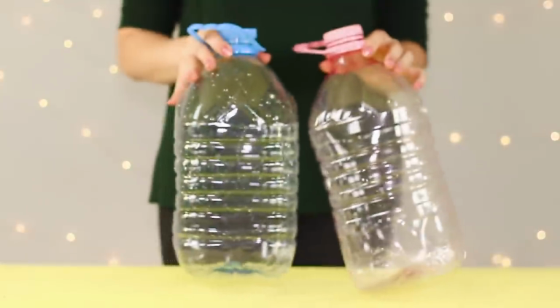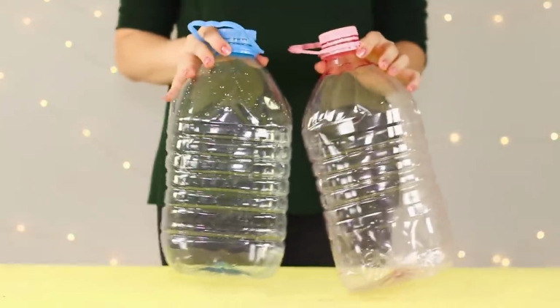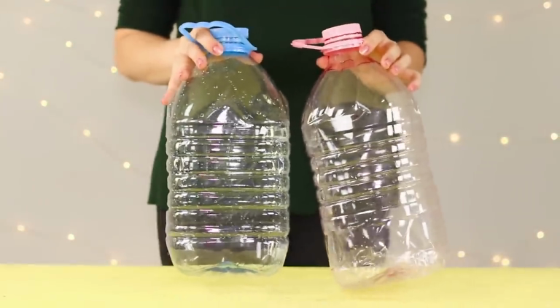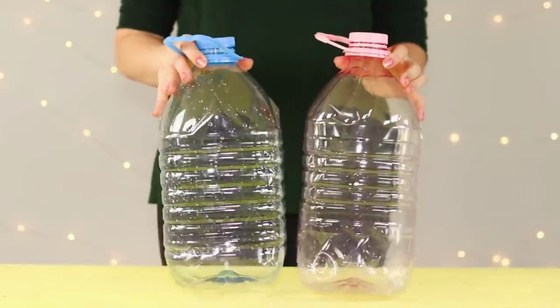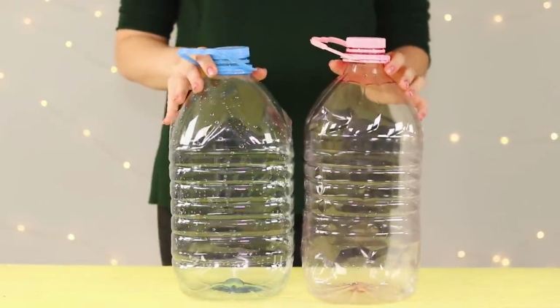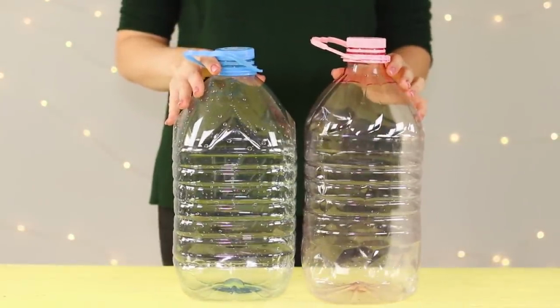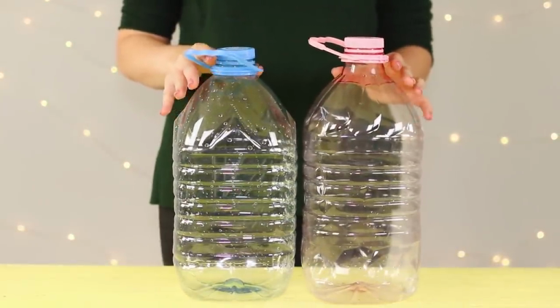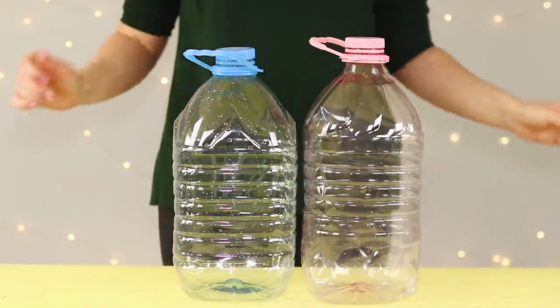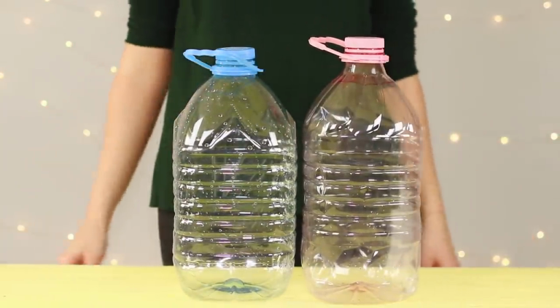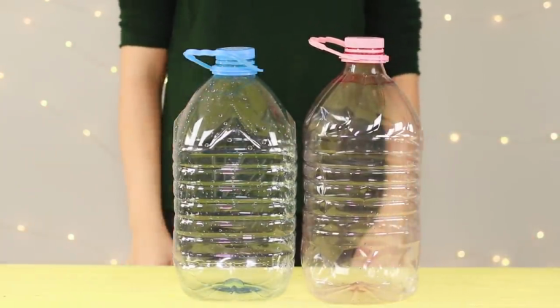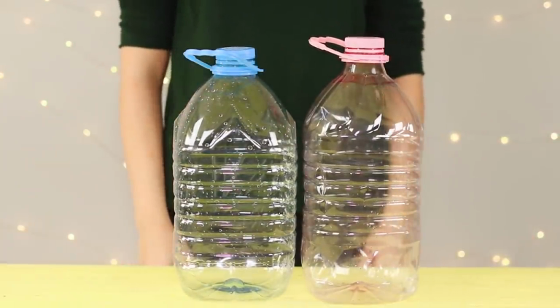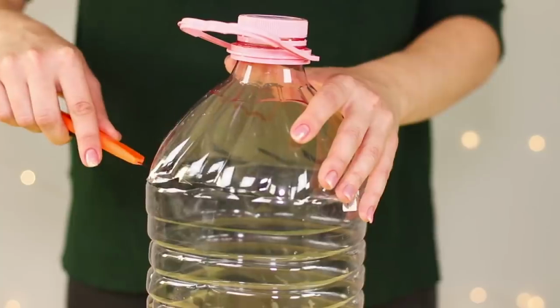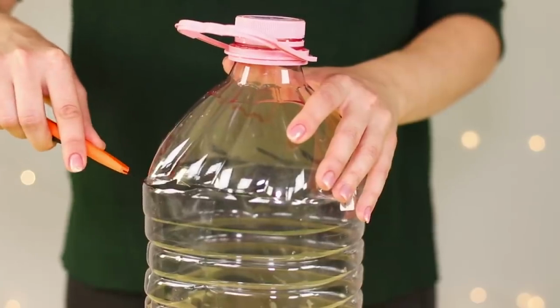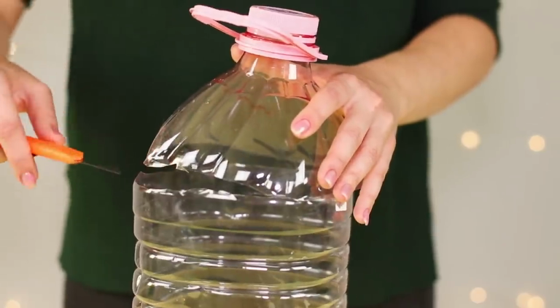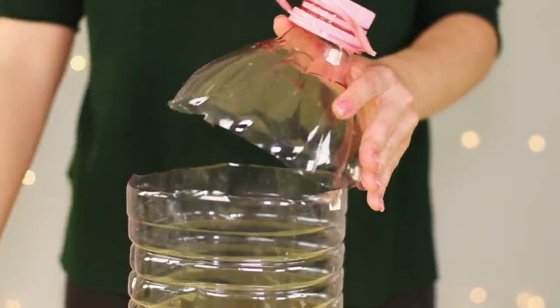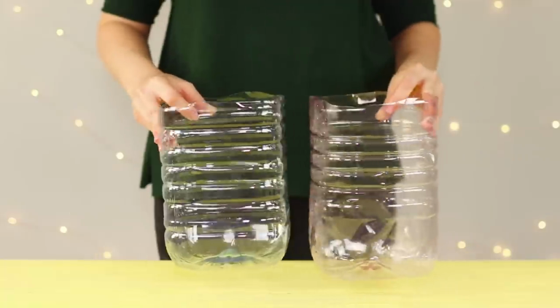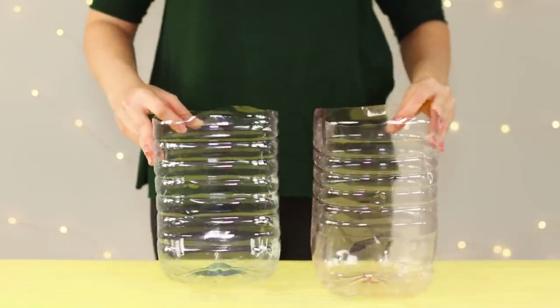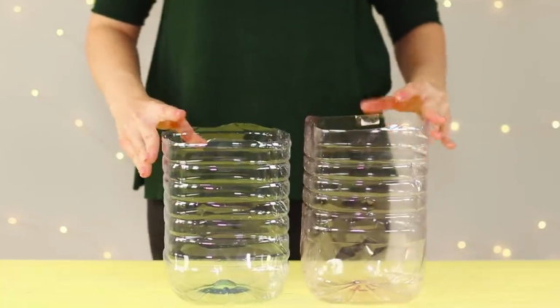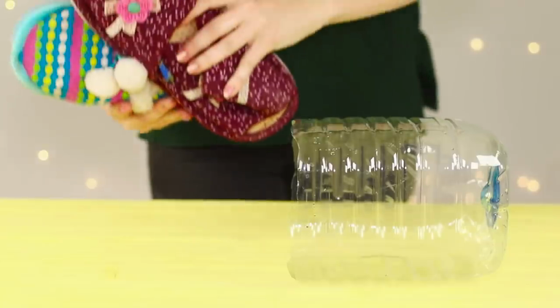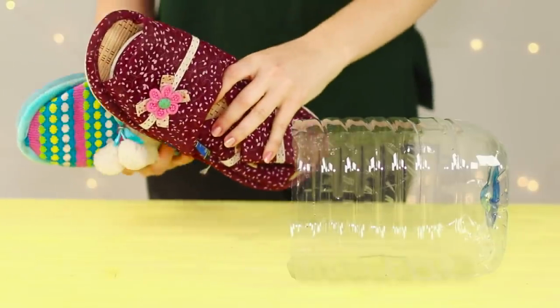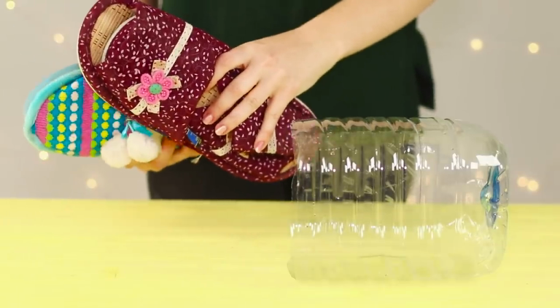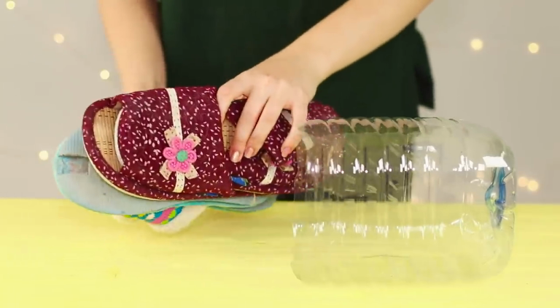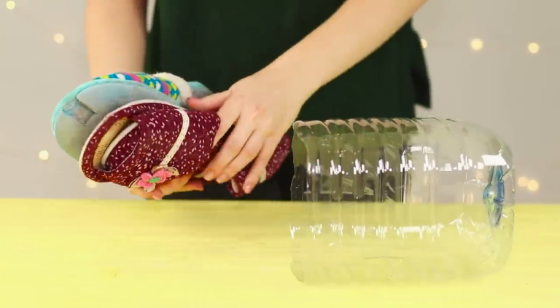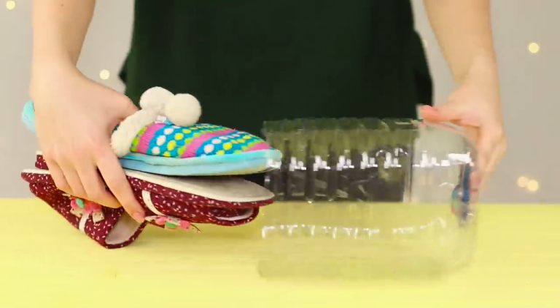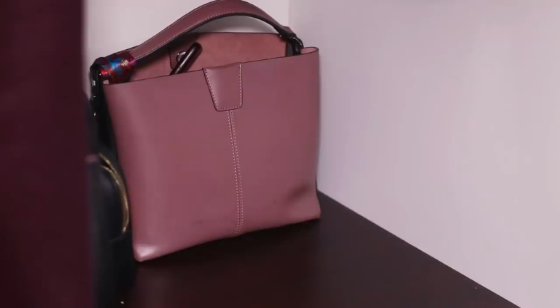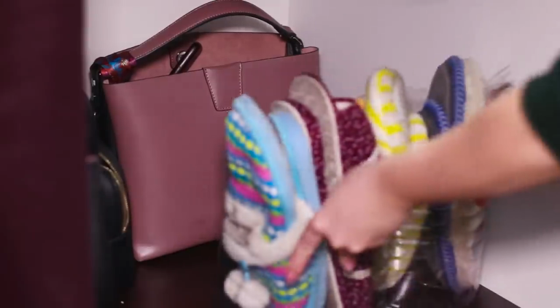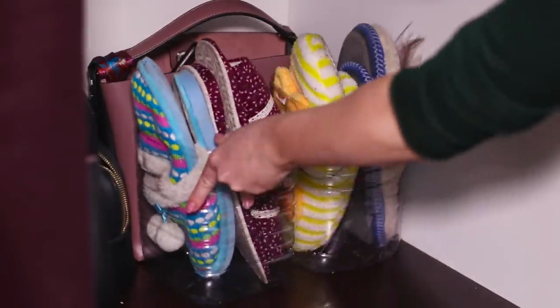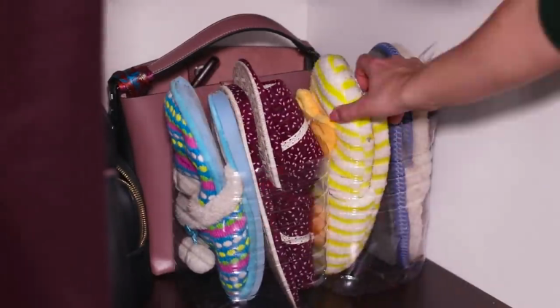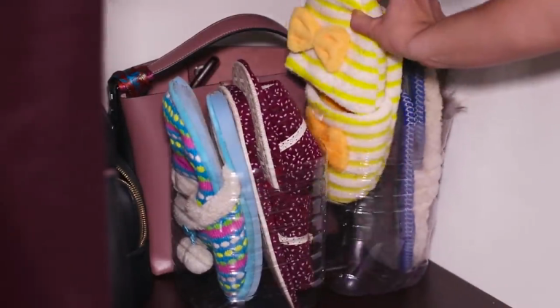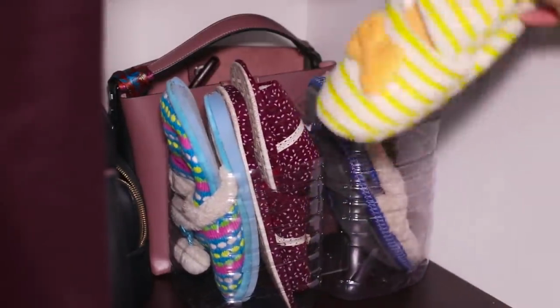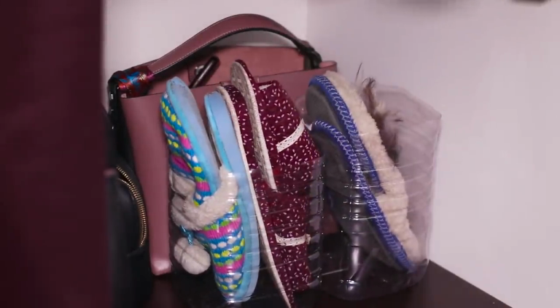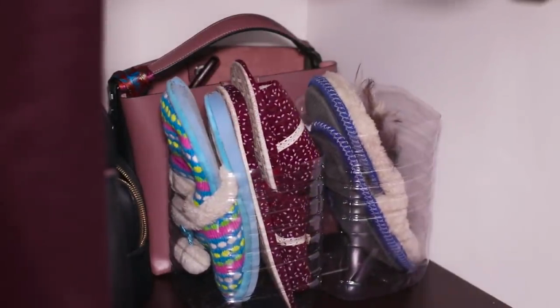For the next life hack, you will need a pair of plastic 5-liter bottles. Cut off the upper parts, fold the slippers in pairs, and put them in the resulting baskets. Place them in the hallway and wait for guests to arrive.